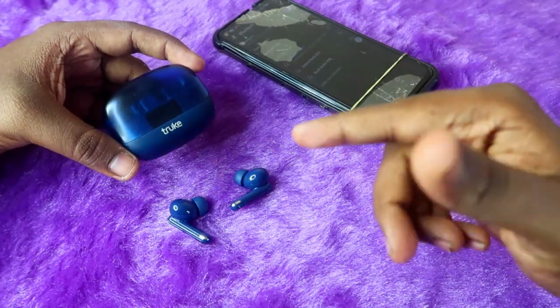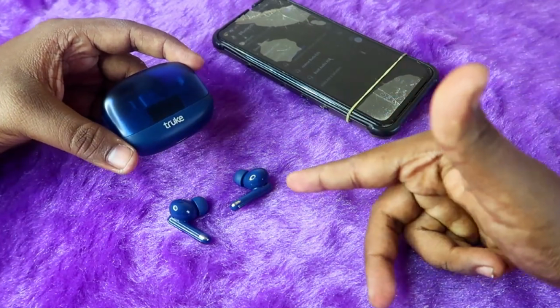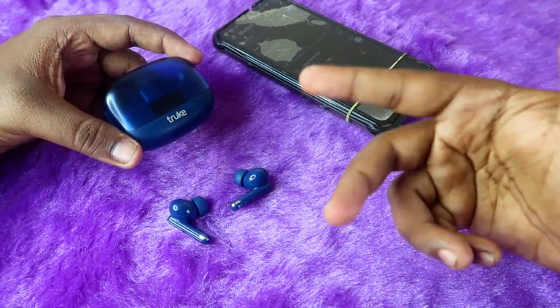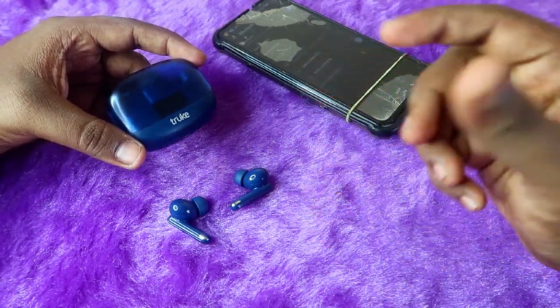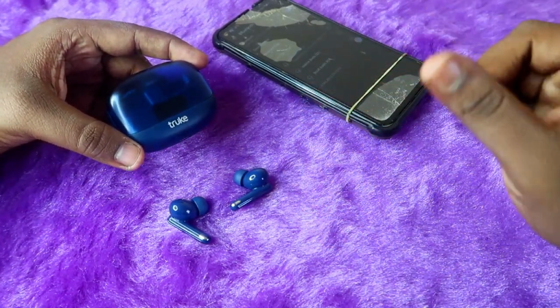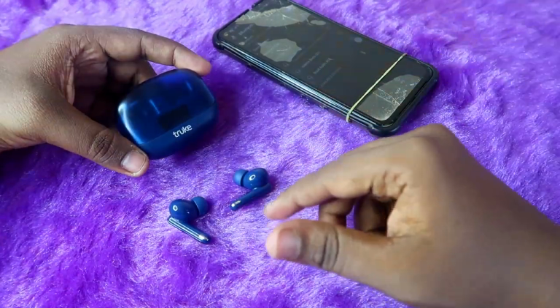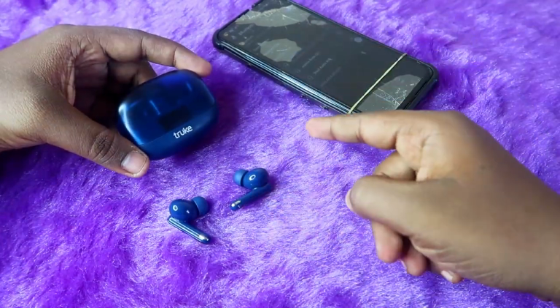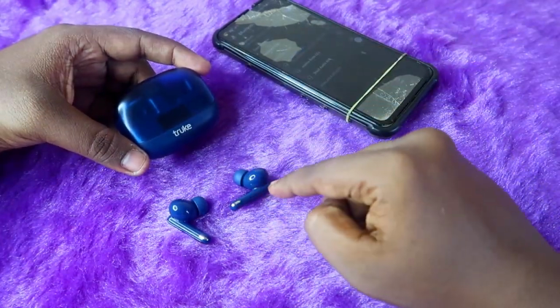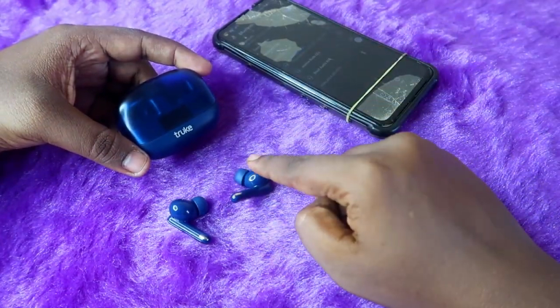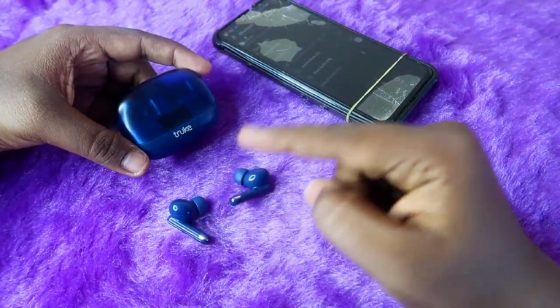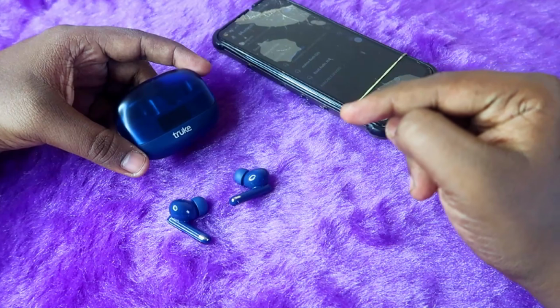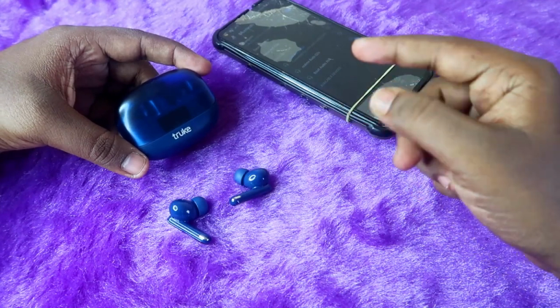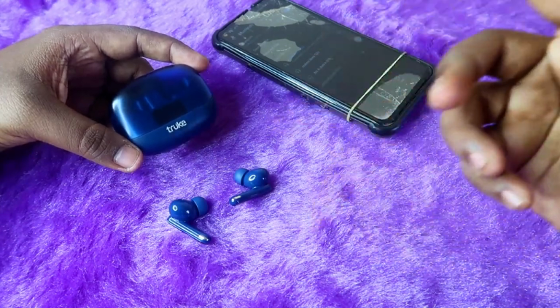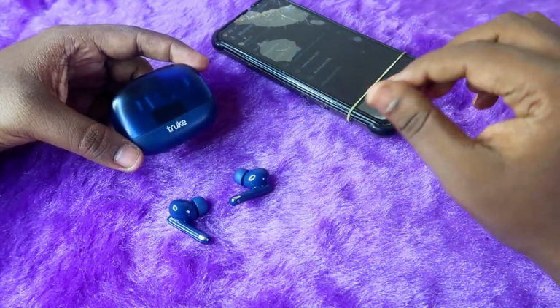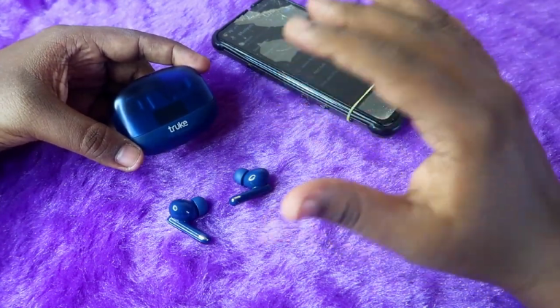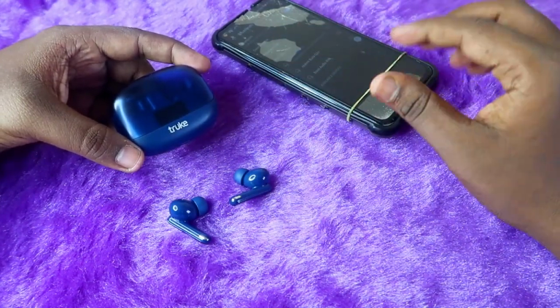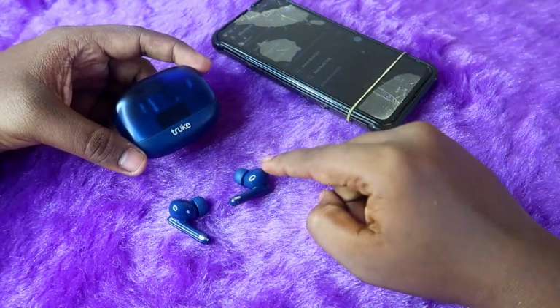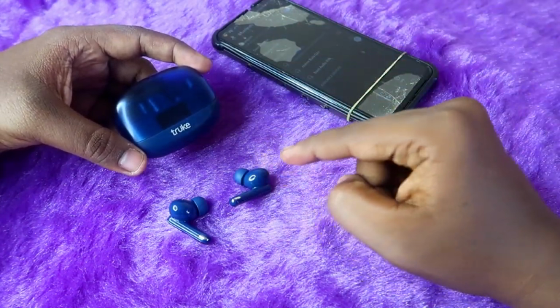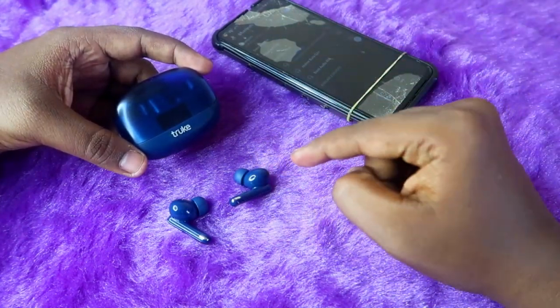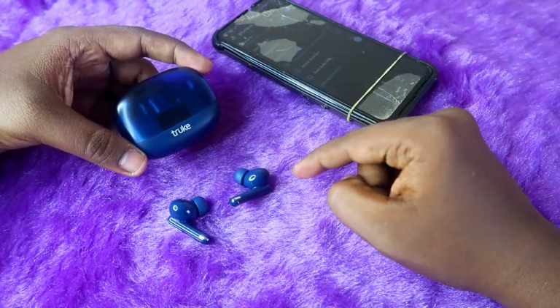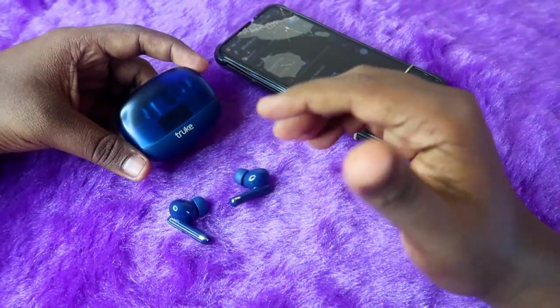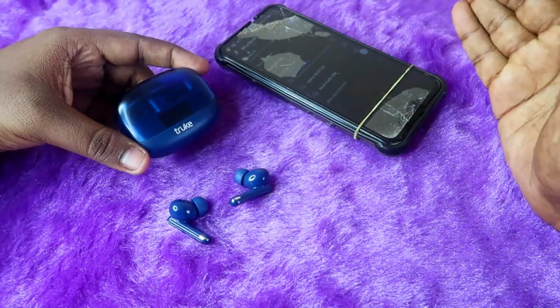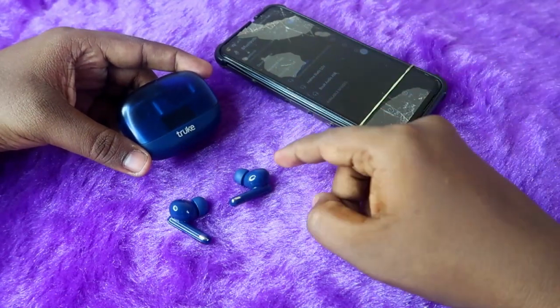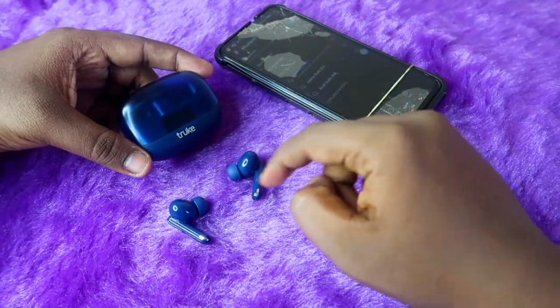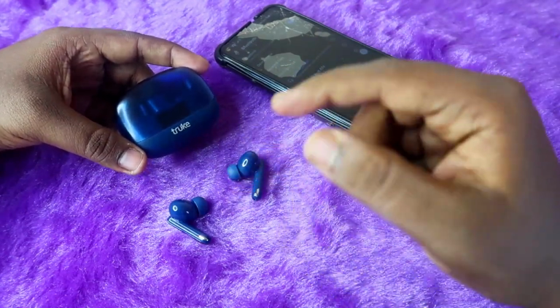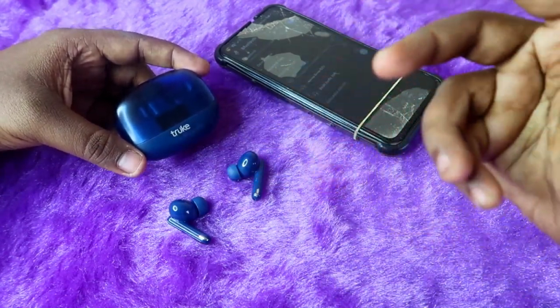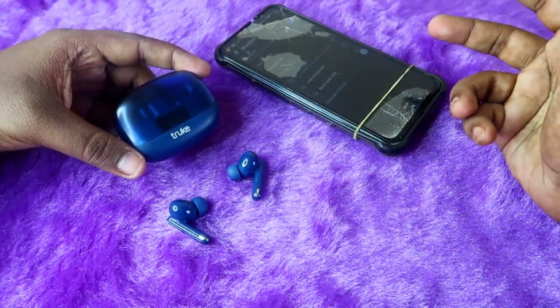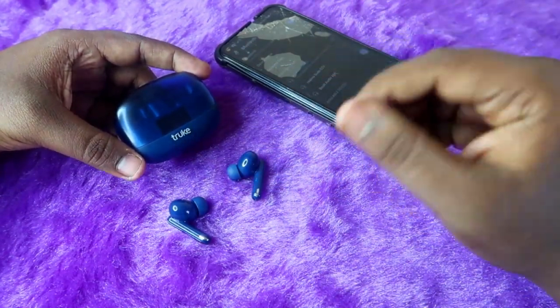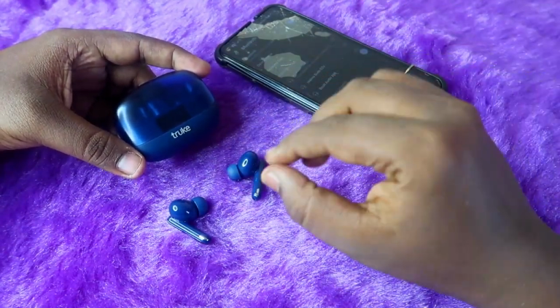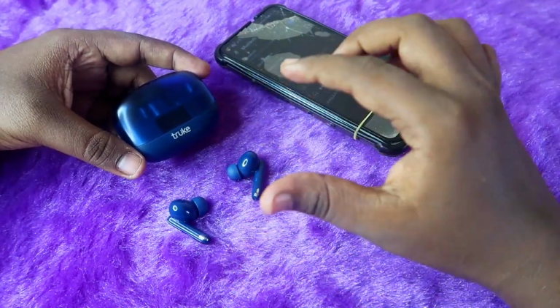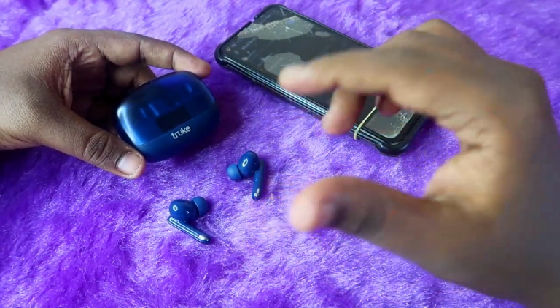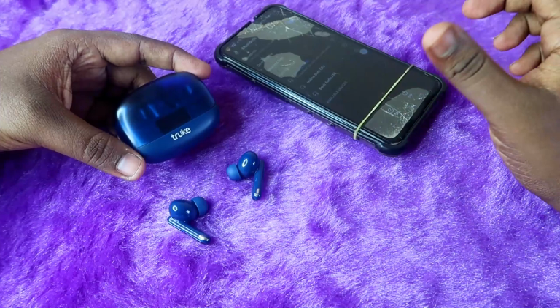If you are using this earbud and facing an issue like you can't hear audio on the left or right earbud, you can solve that issue with the help of the reset process. Note that this reset process only works if you have not done any hardware-related damage.